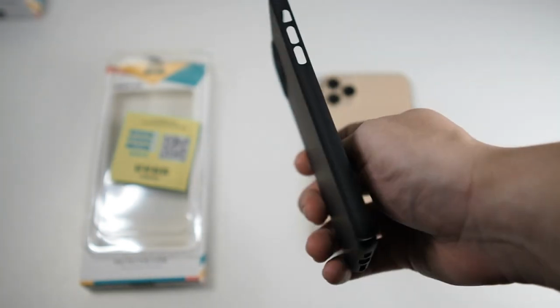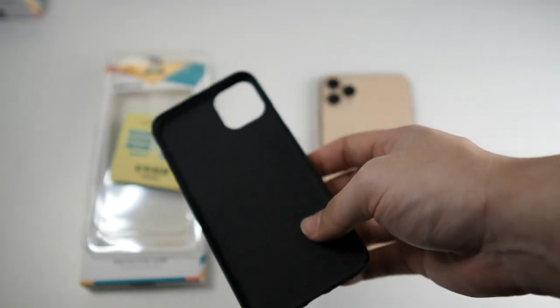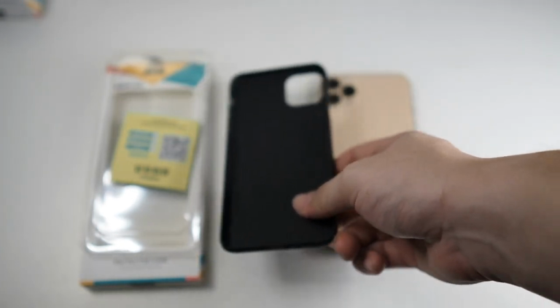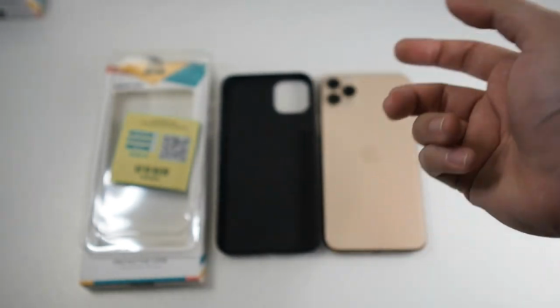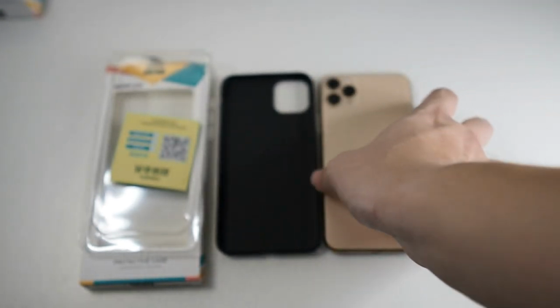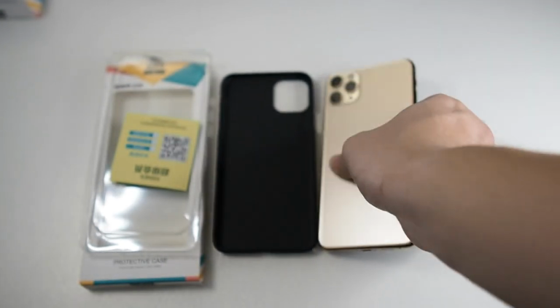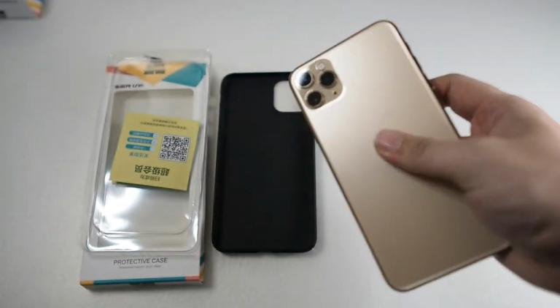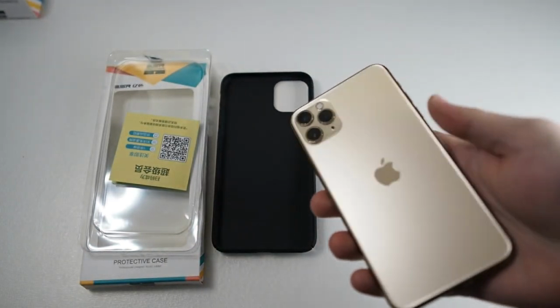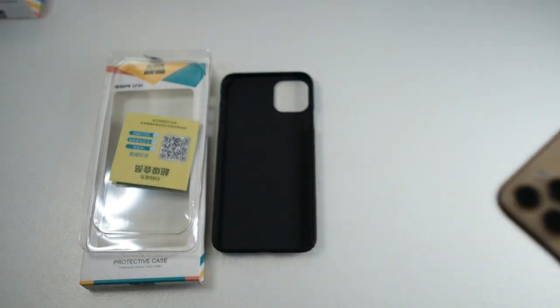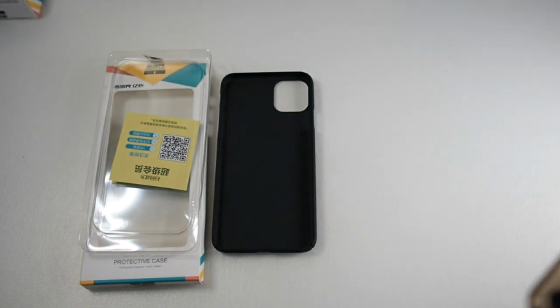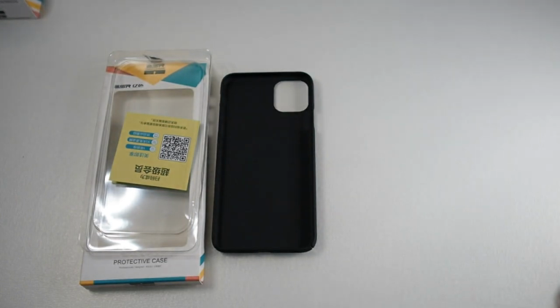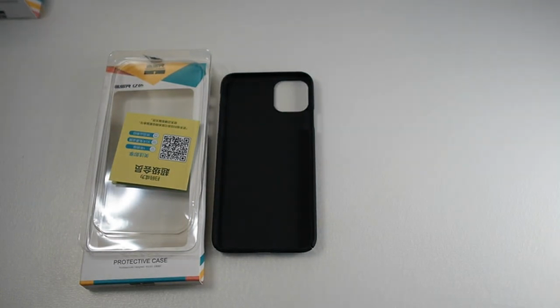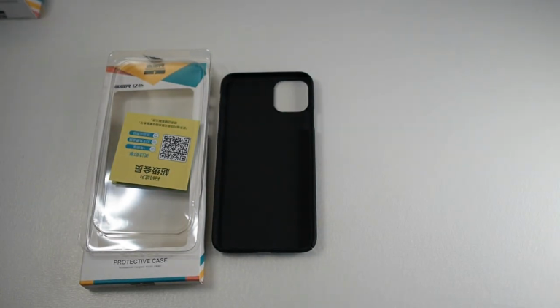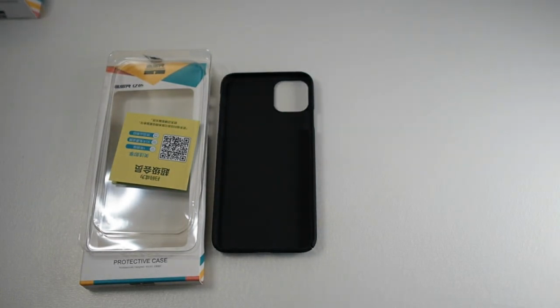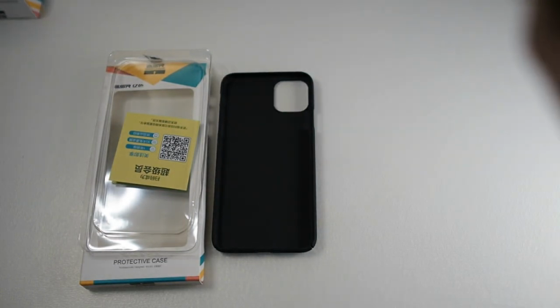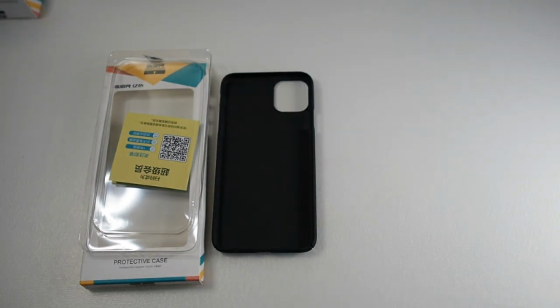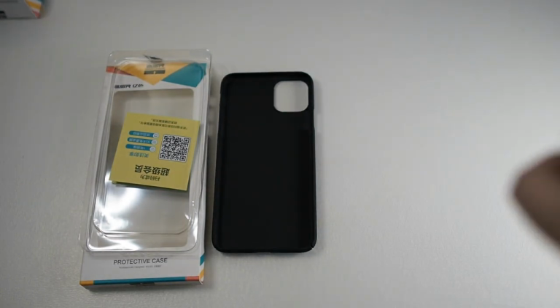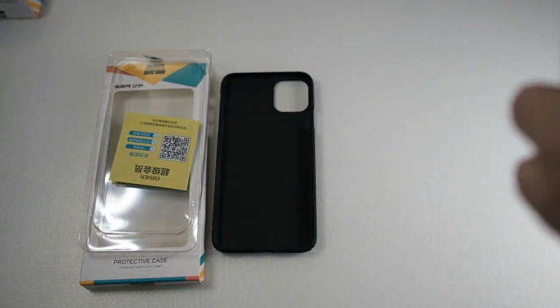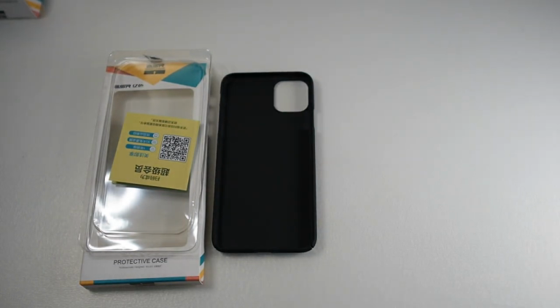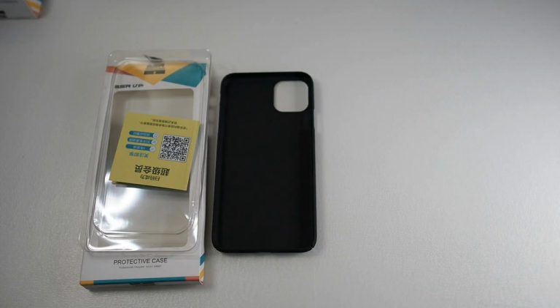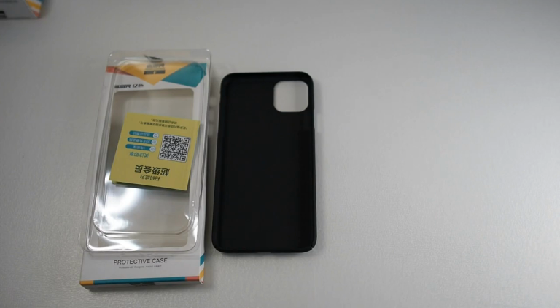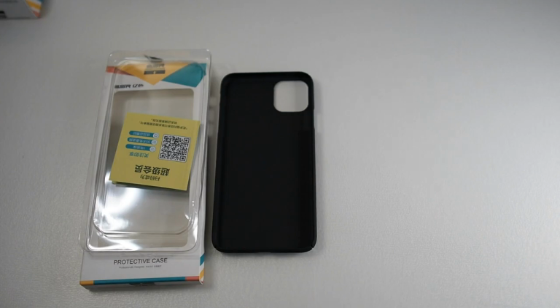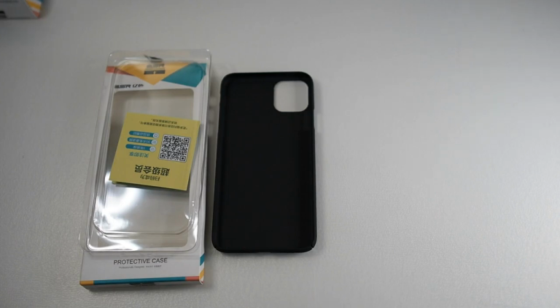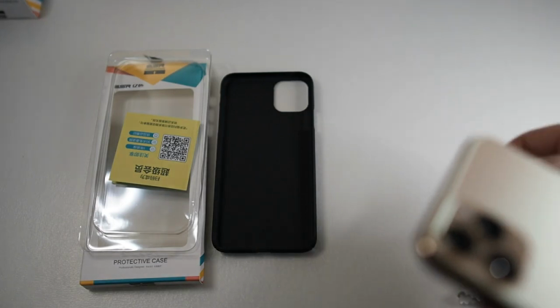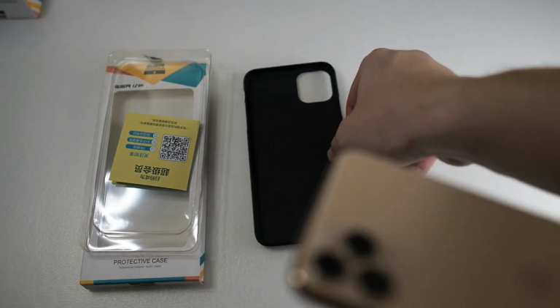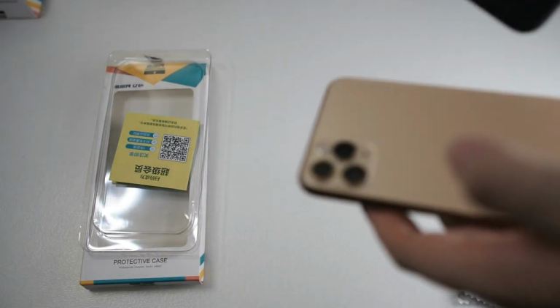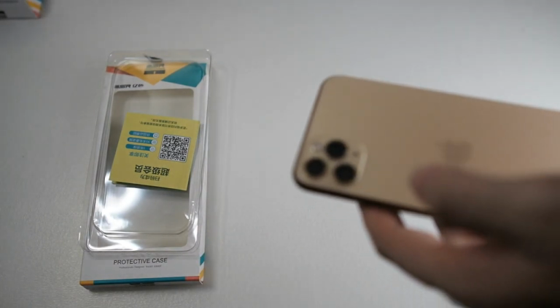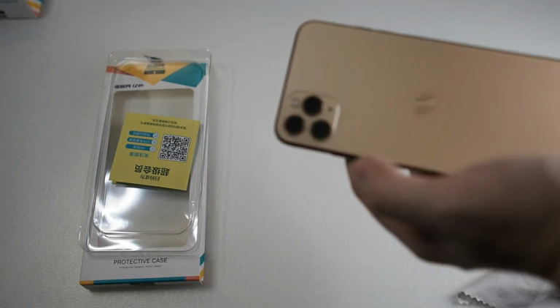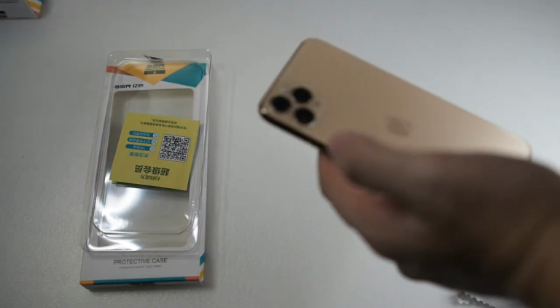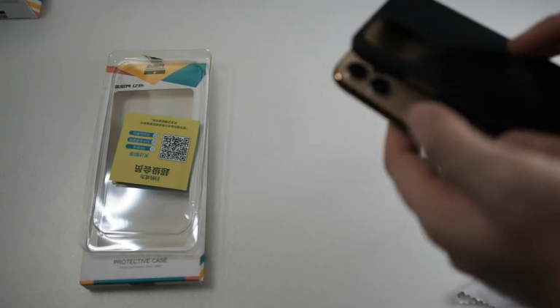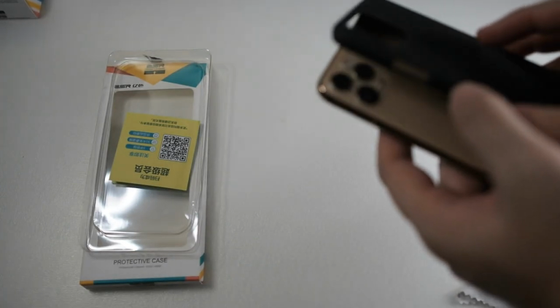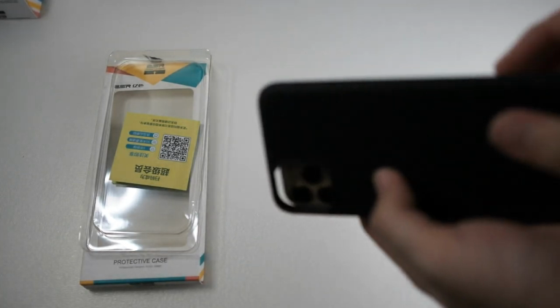This case is just a snap-on case. I've got my iPhone 11 Pro Max here — let me give it a wipe down. I hope it doesn't scratch my phone though, because it's stainless steel versus hard plastic.